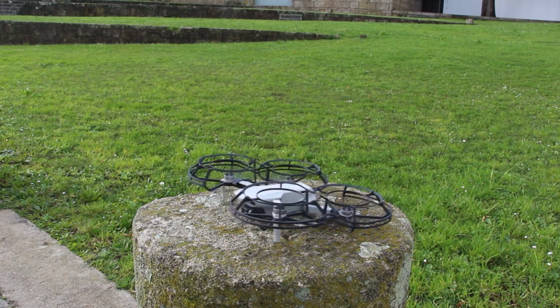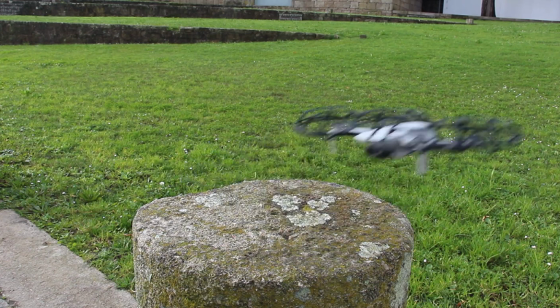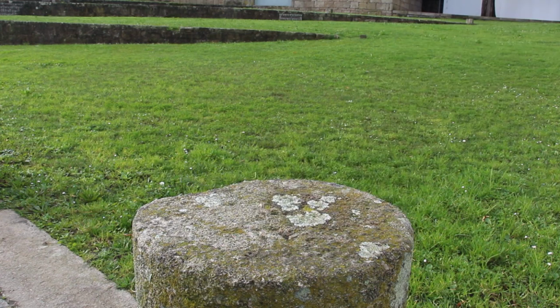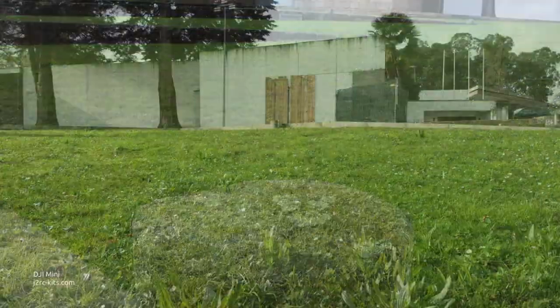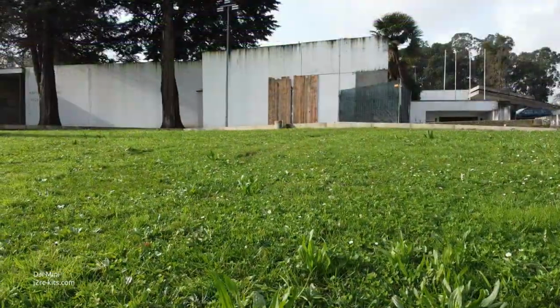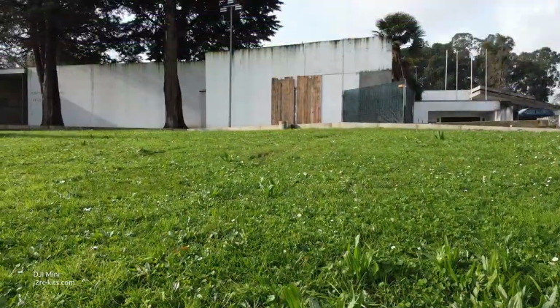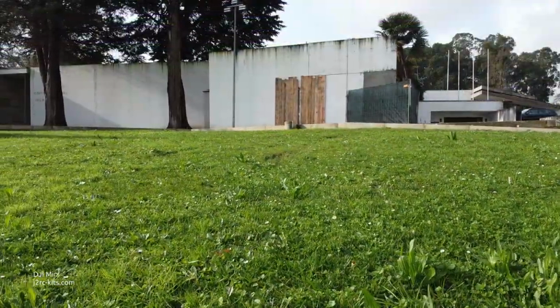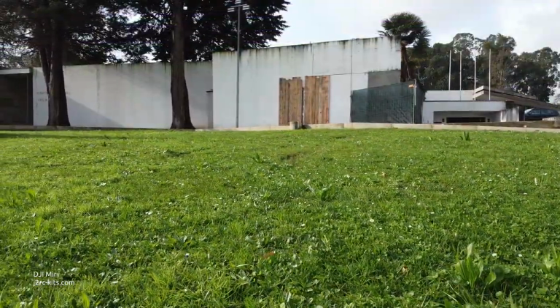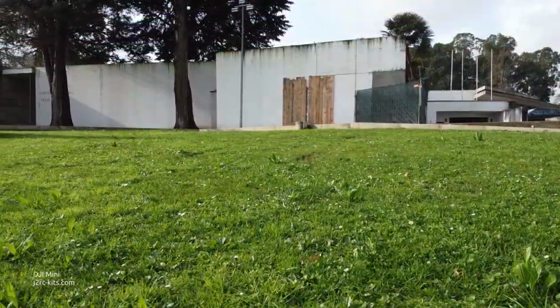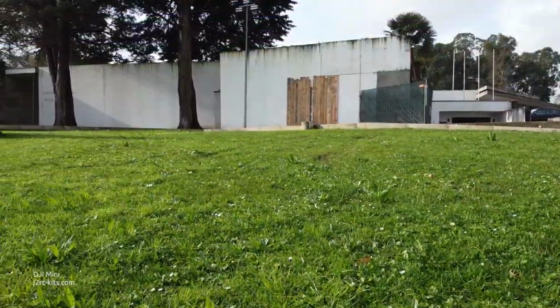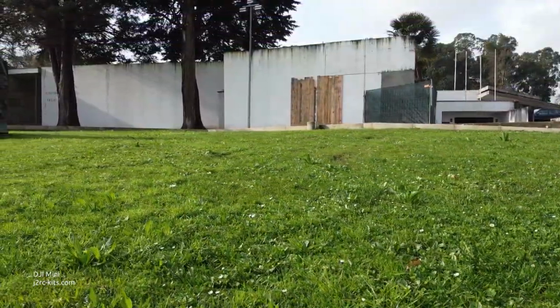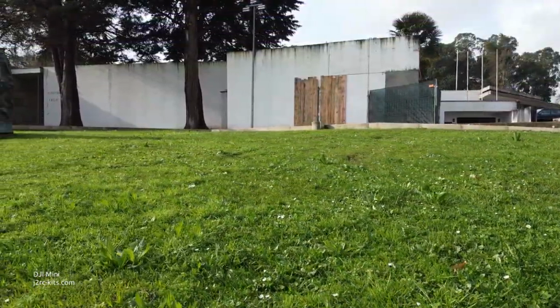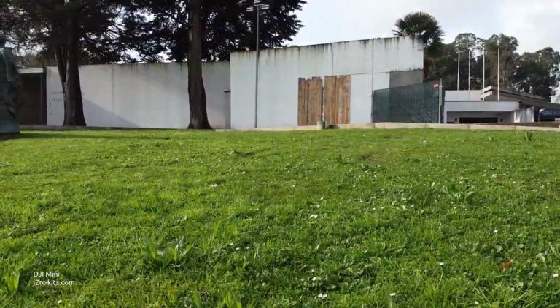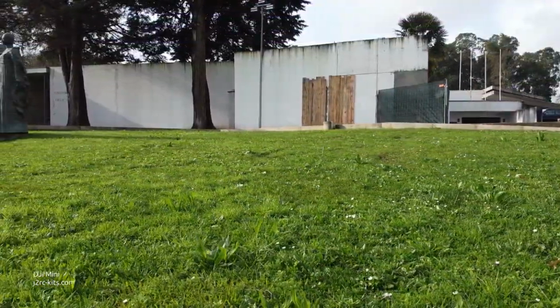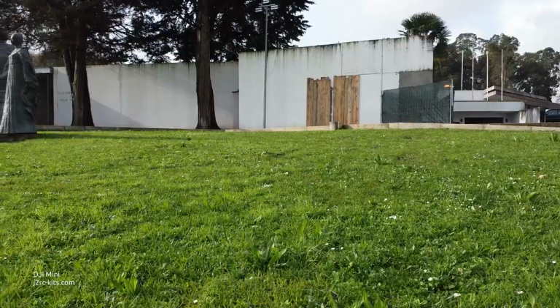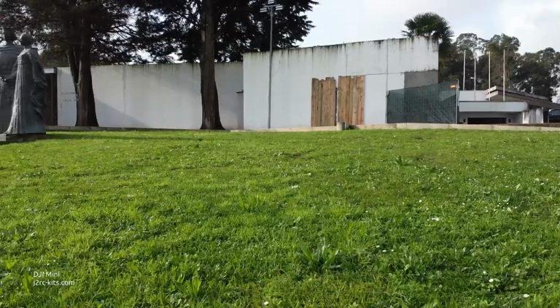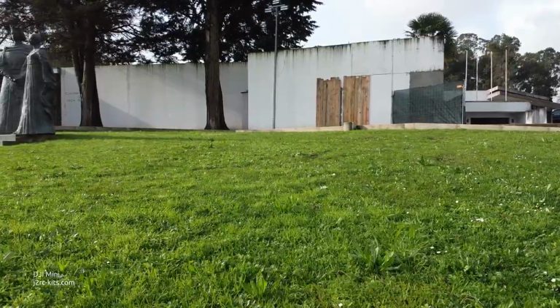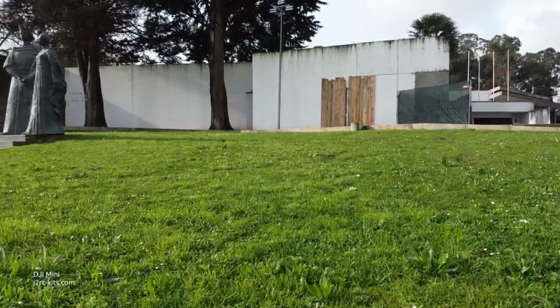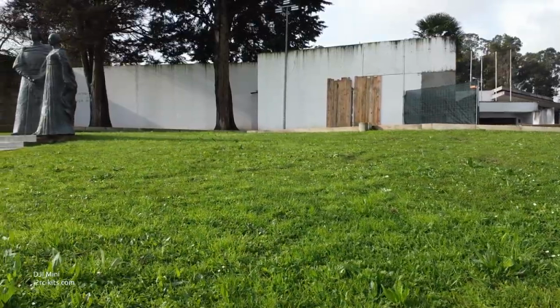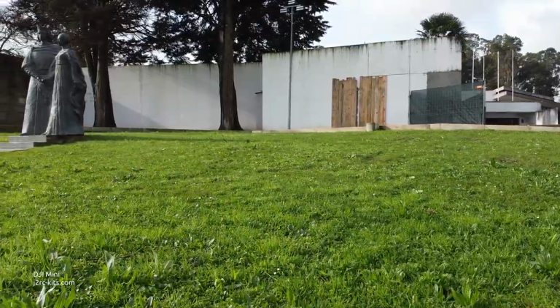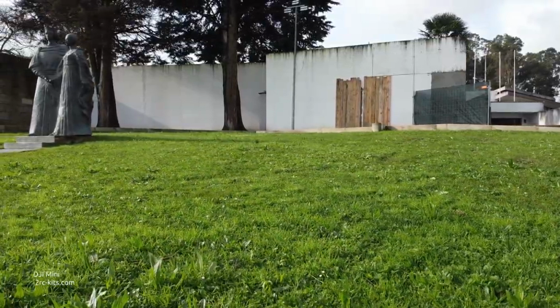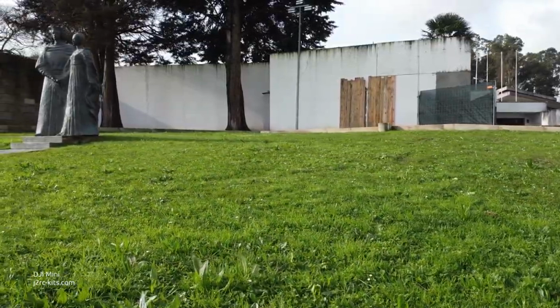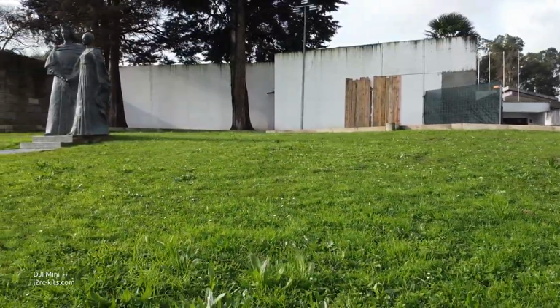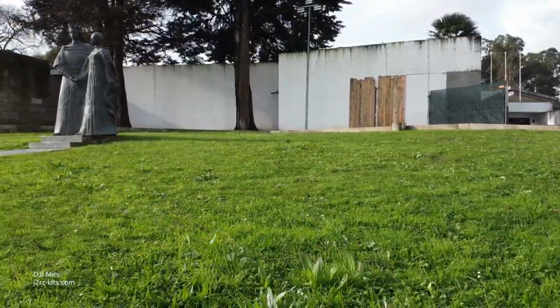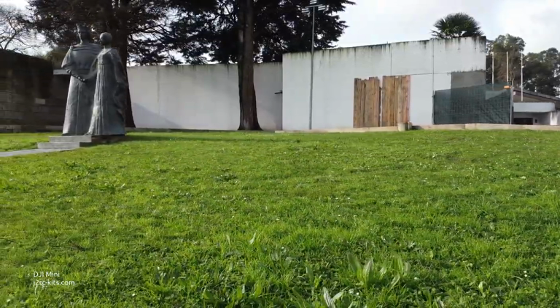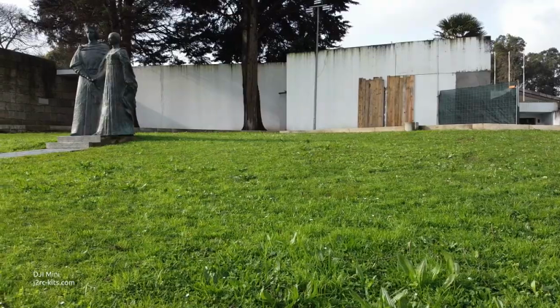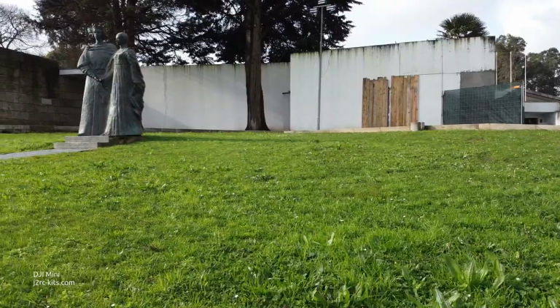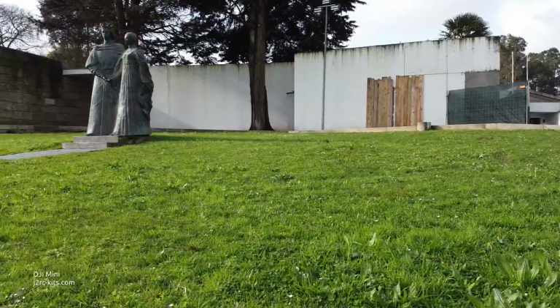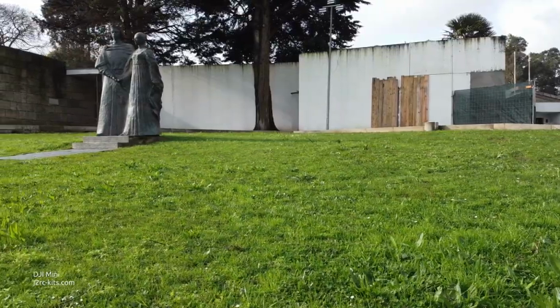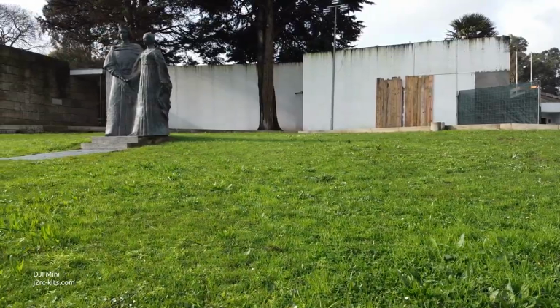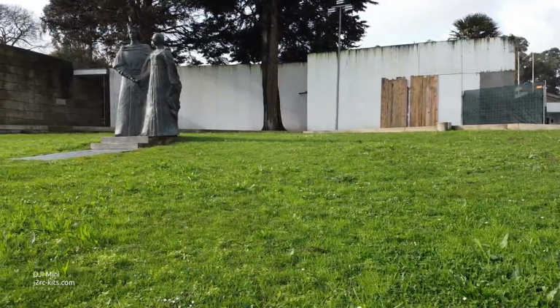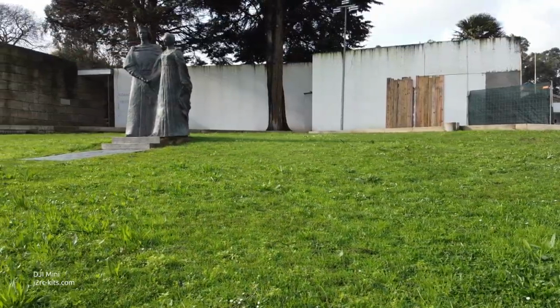Hi guys, welcome back to our channel. This was supposed to be a maiden flight video, but it was more than one flight — there were three flights.